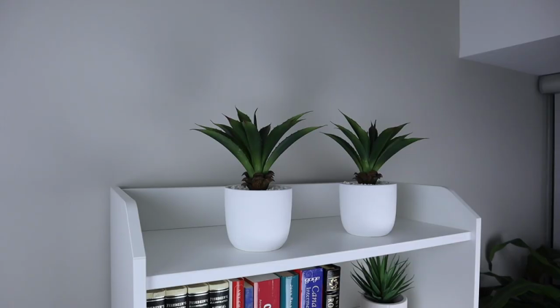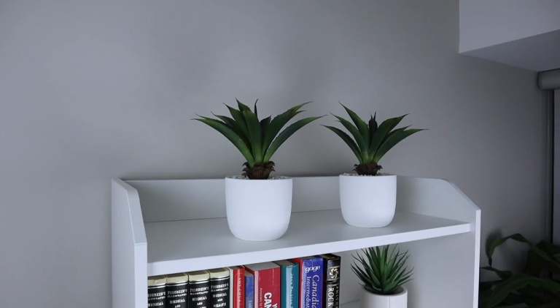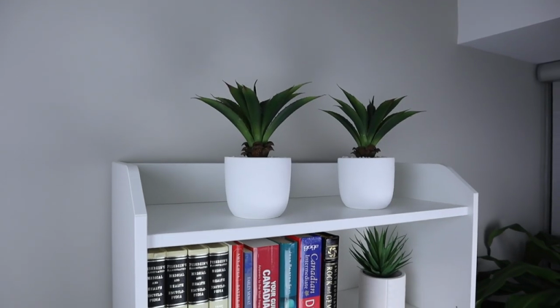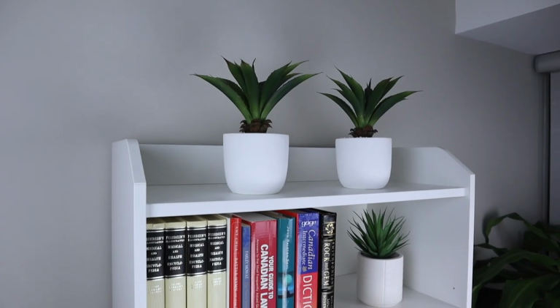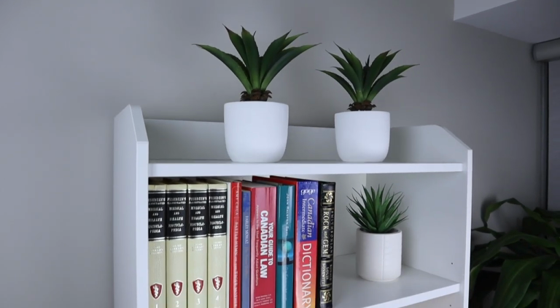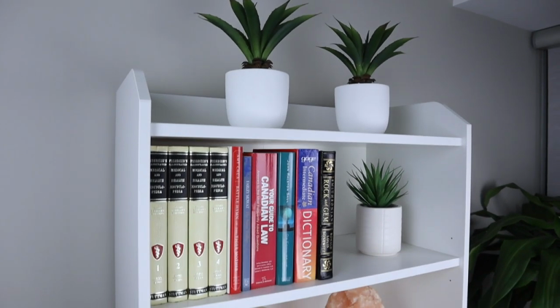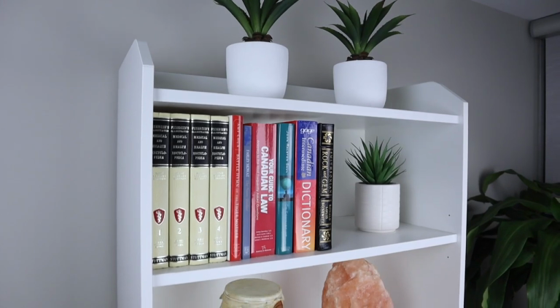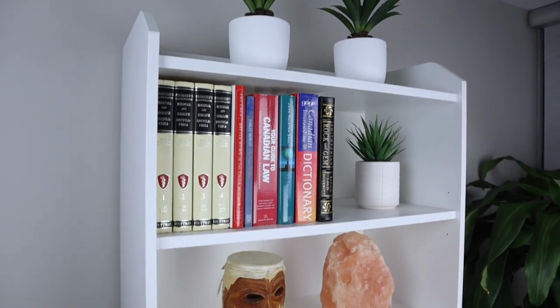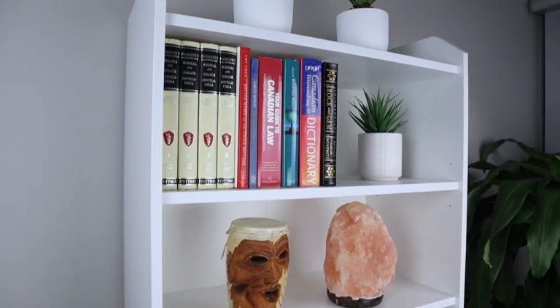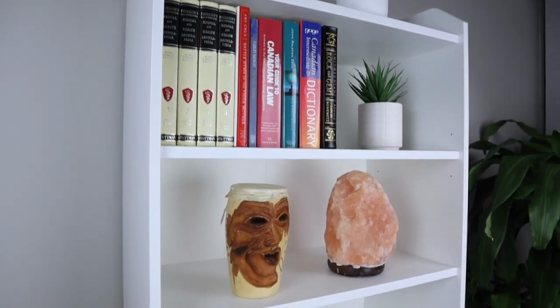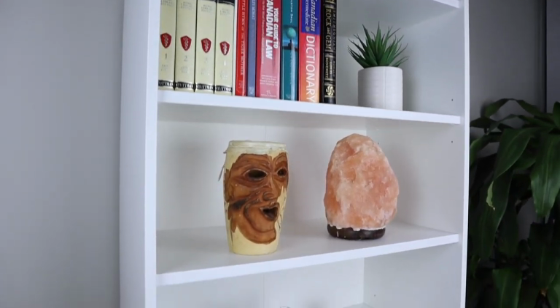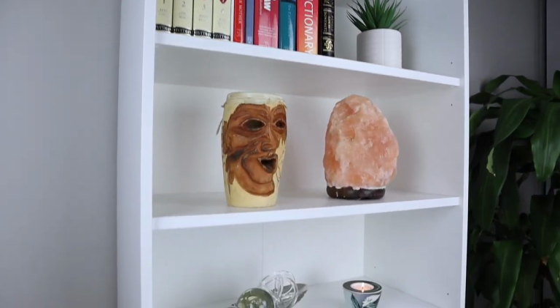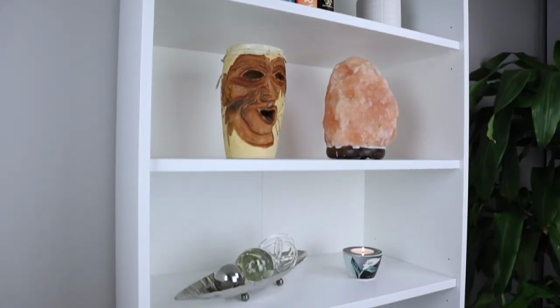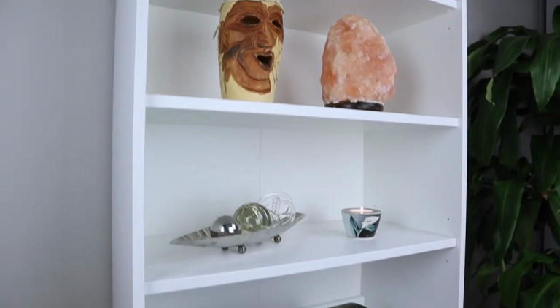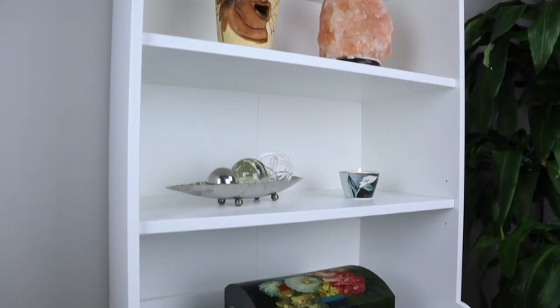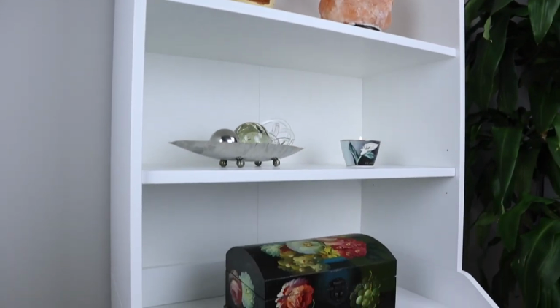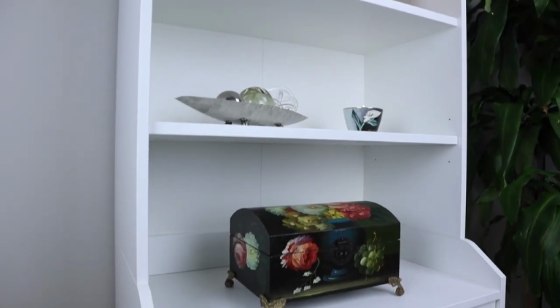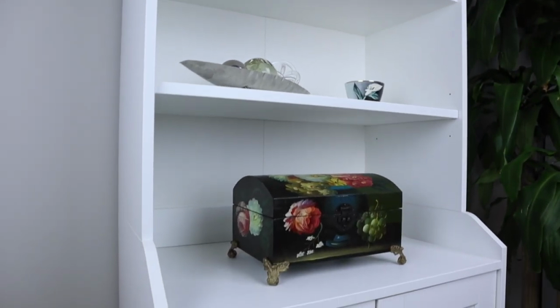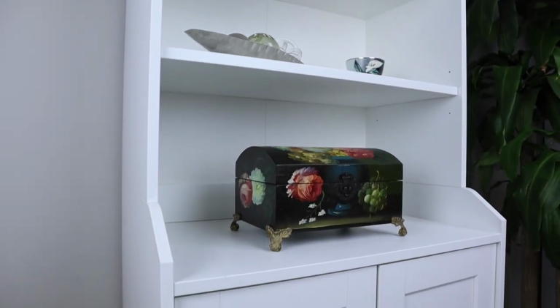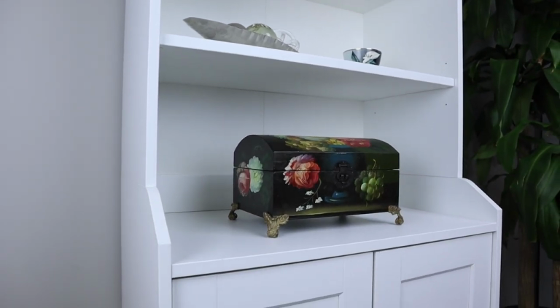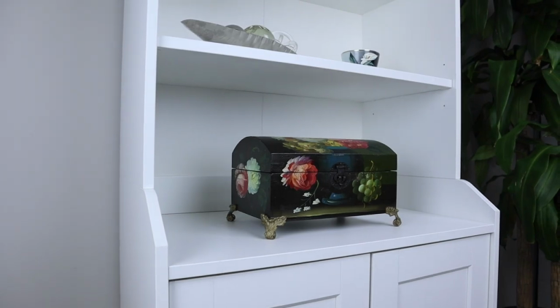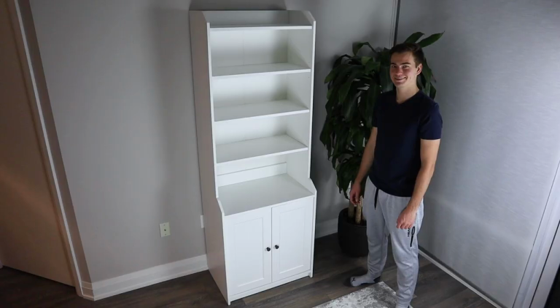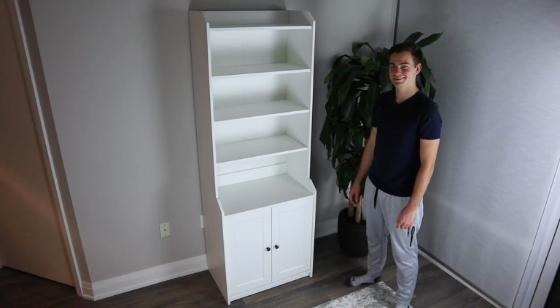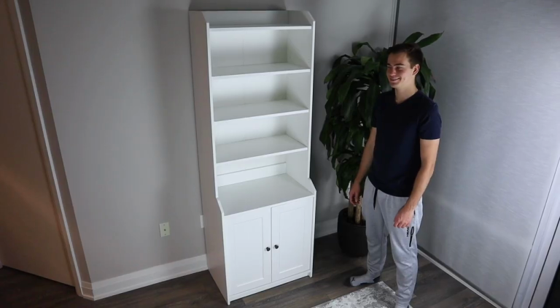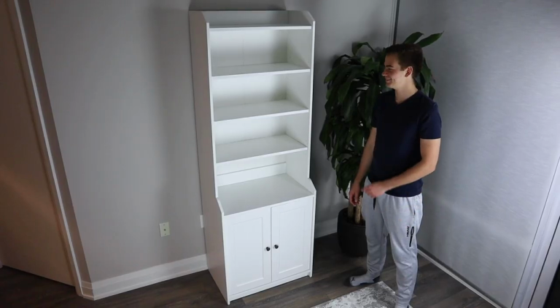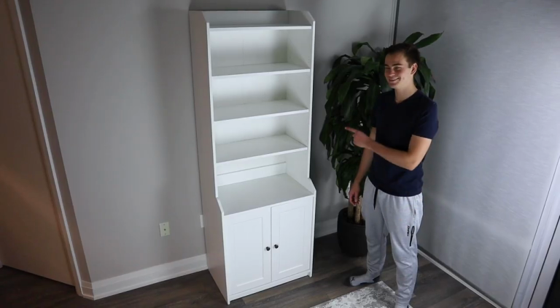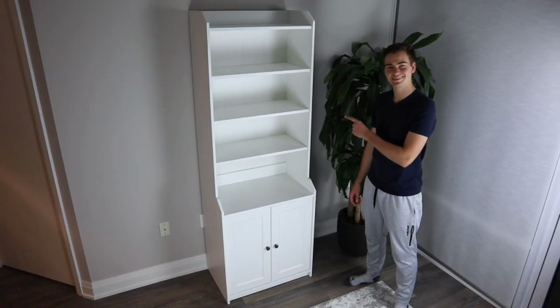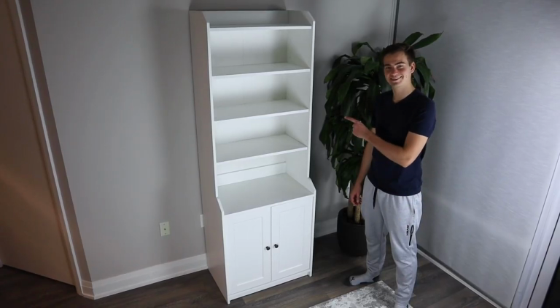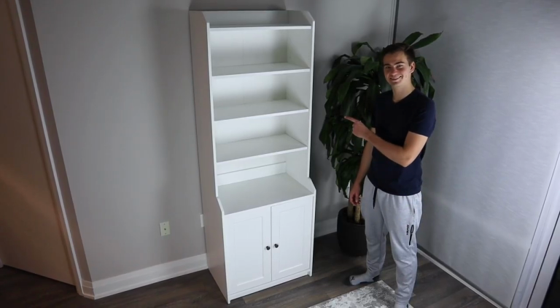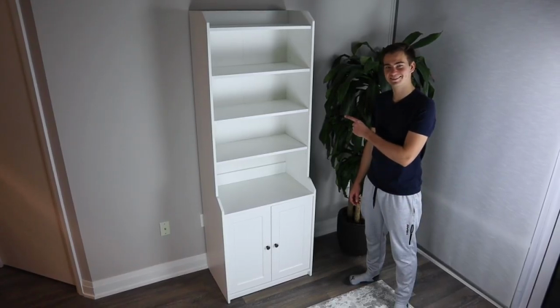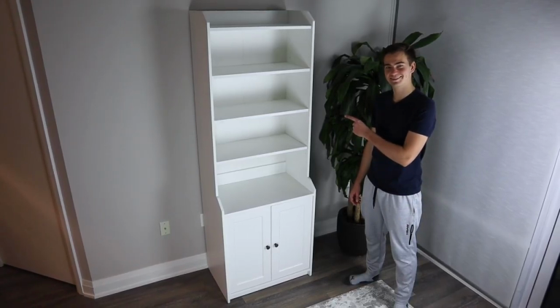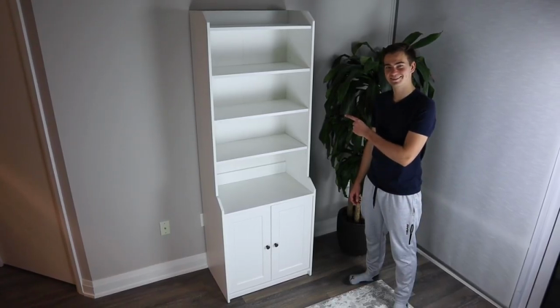If you have extra stuff lying around or simply want to put your unique items on display, then this cabinet could be a good addition to your home. Welcome back to OFR, my name's Kevin and today we'll be taking a quick look at the Haga cabinet from IKEA.